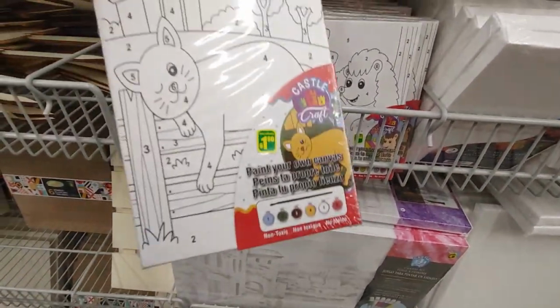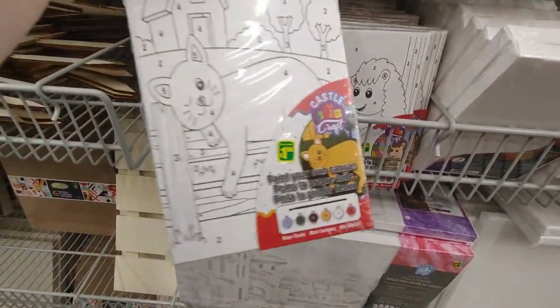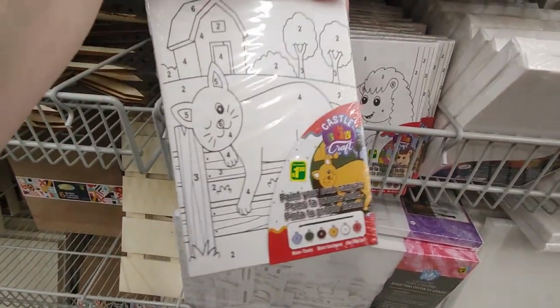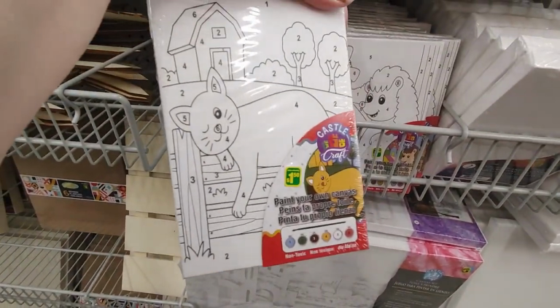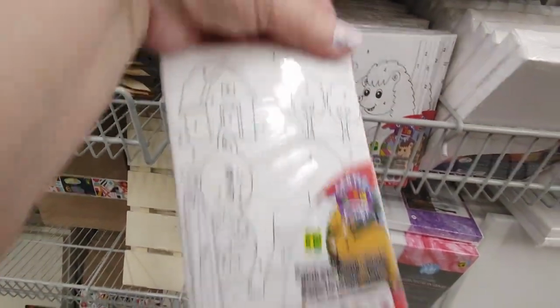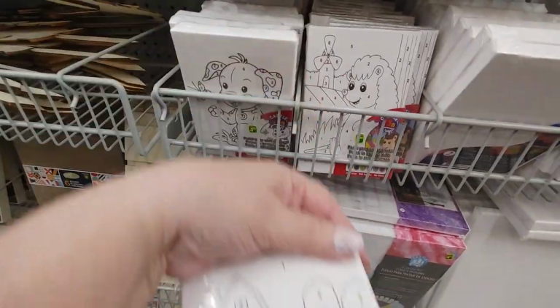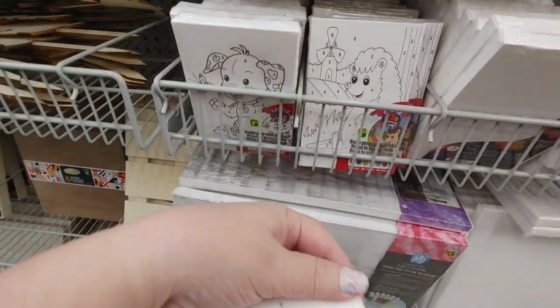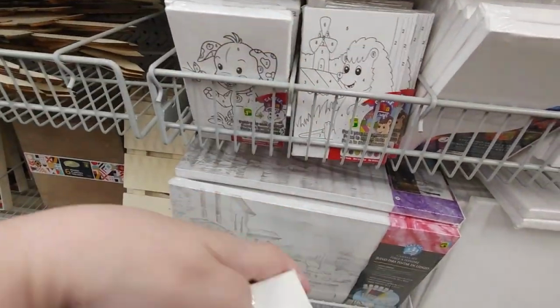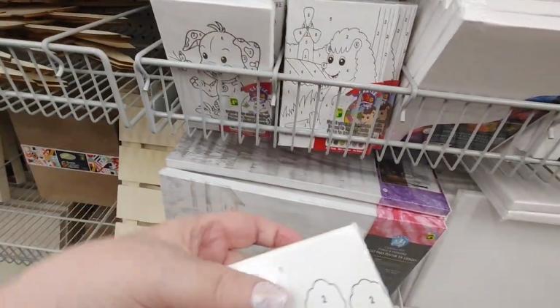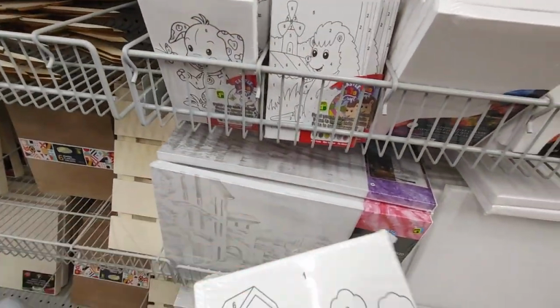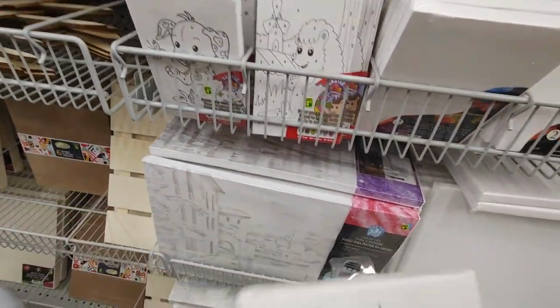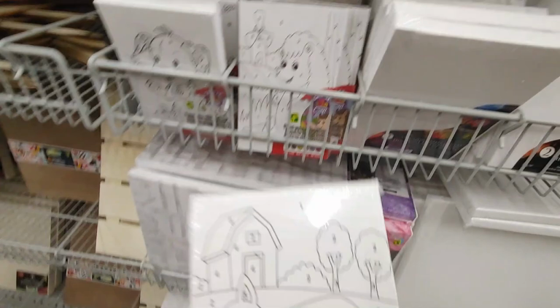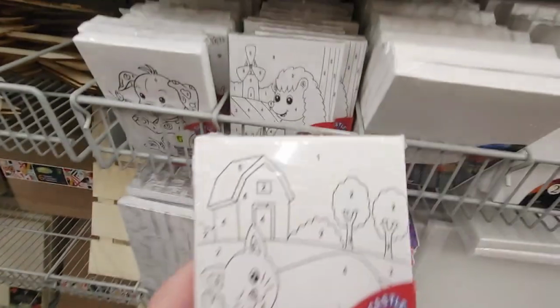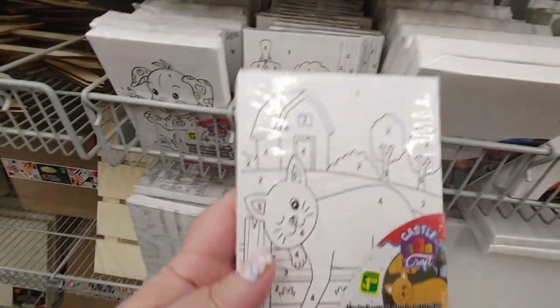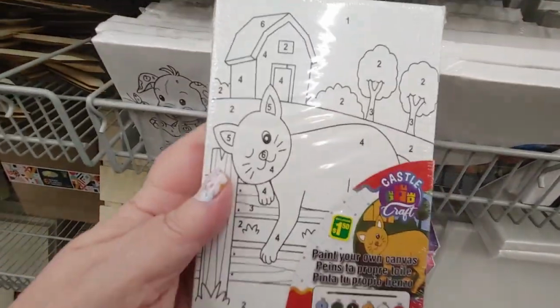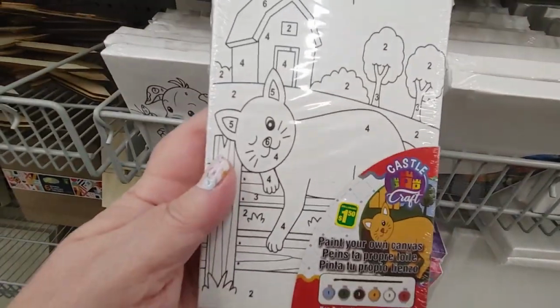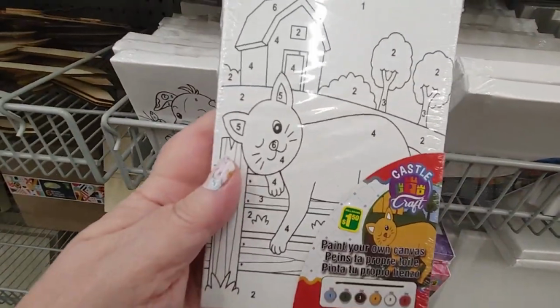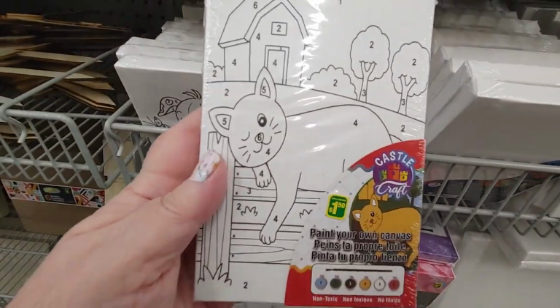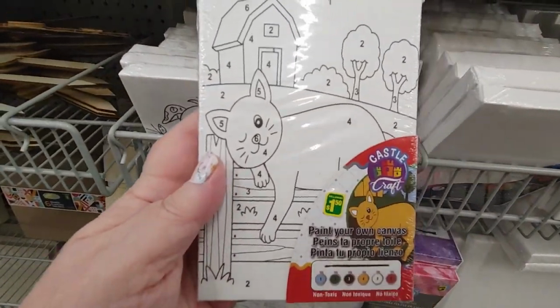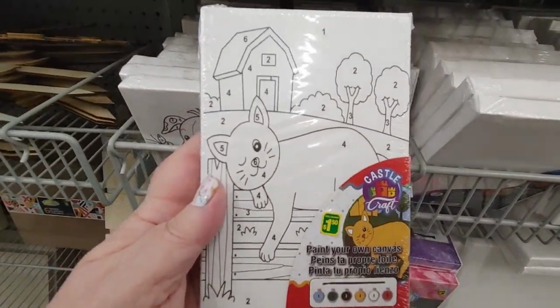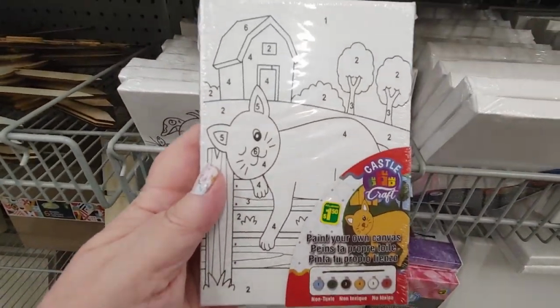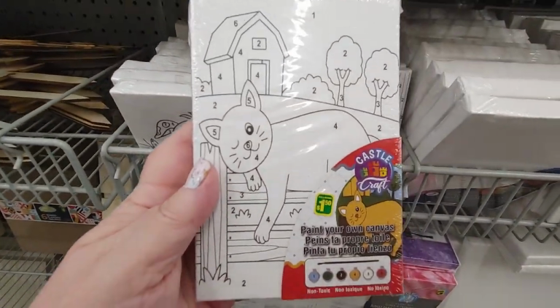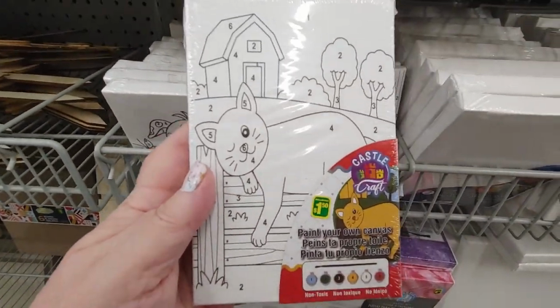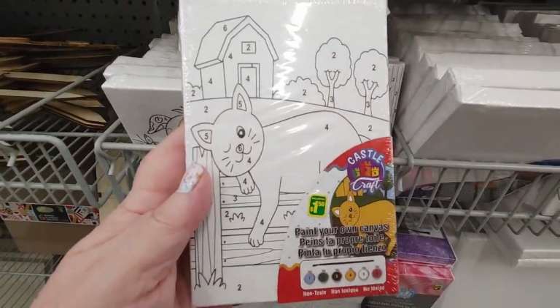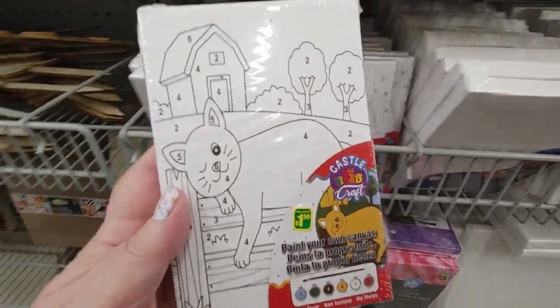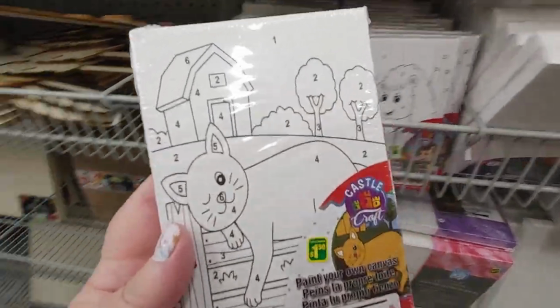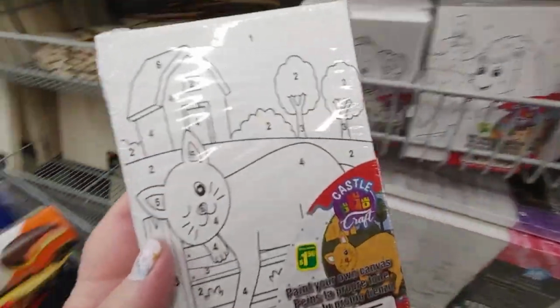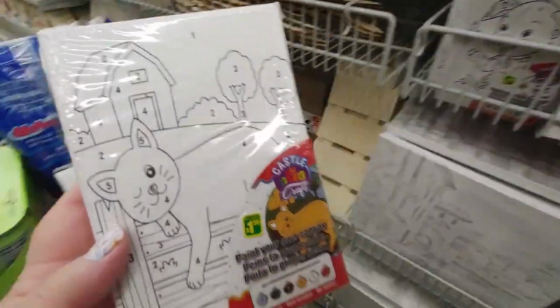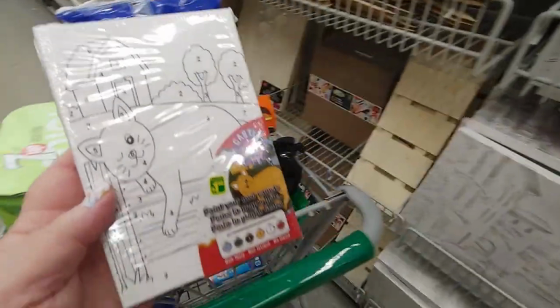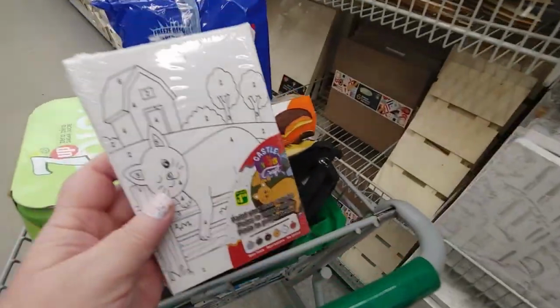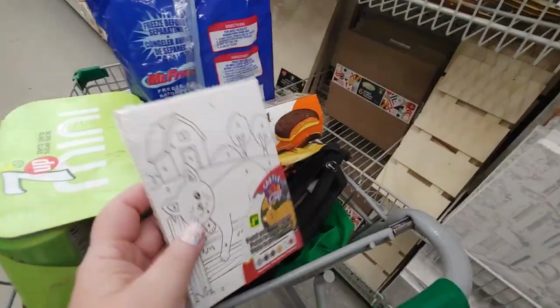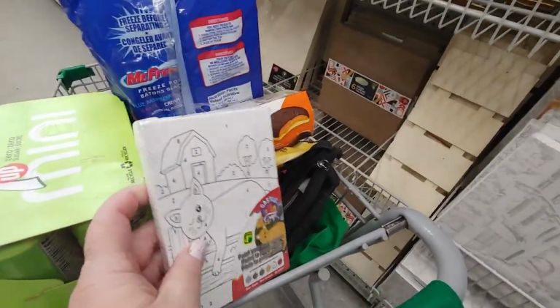There's a cat. I'm going to have to get the cat. $1.50. I'm going to put it in here.